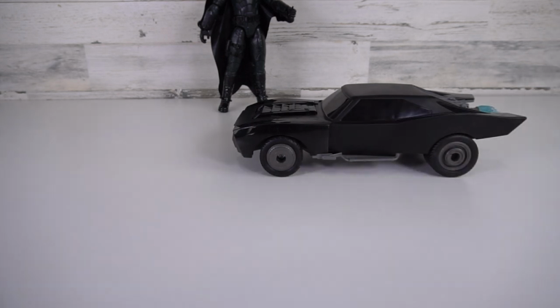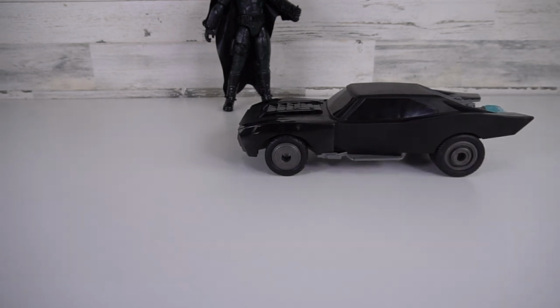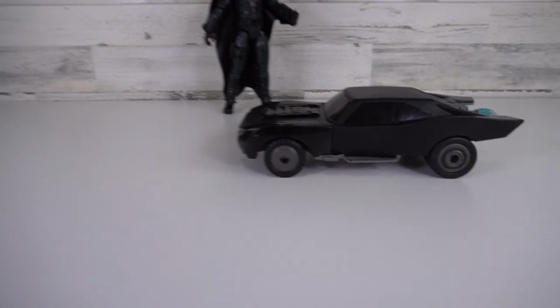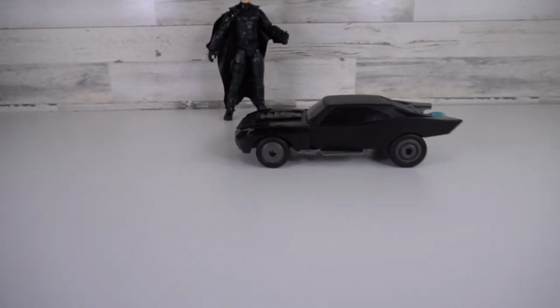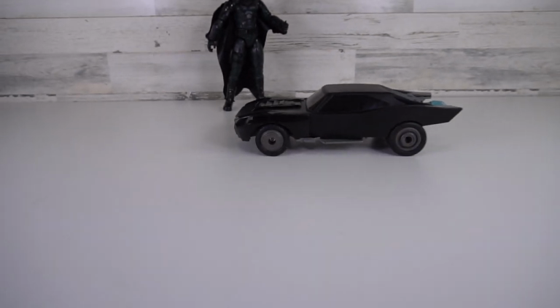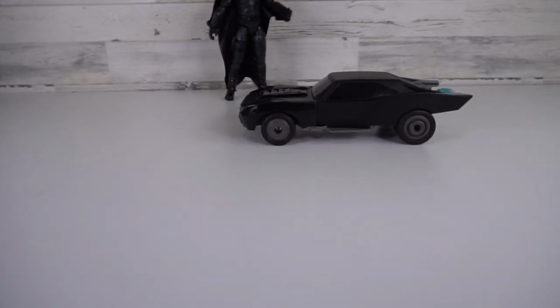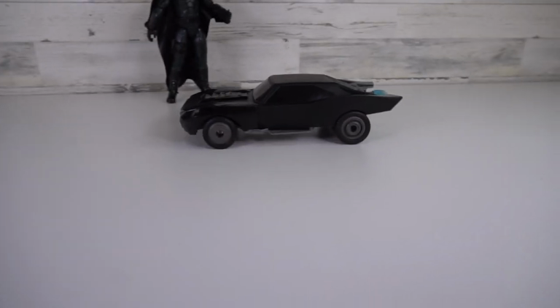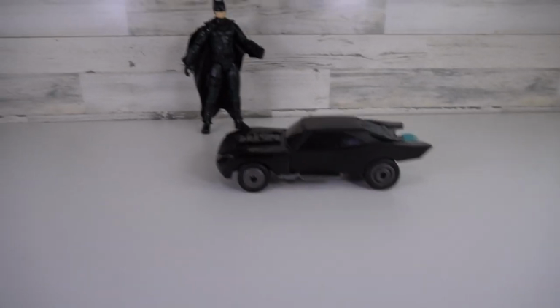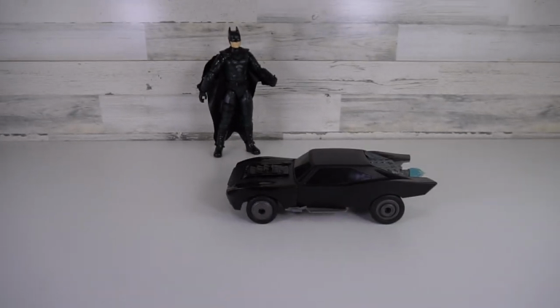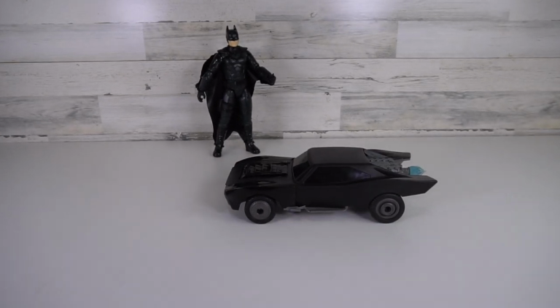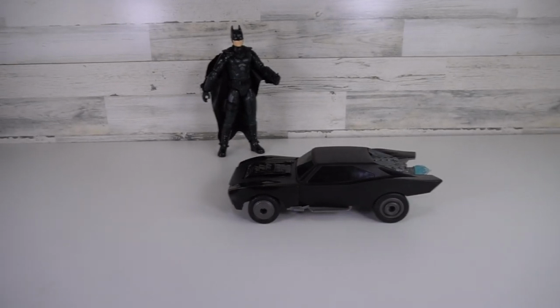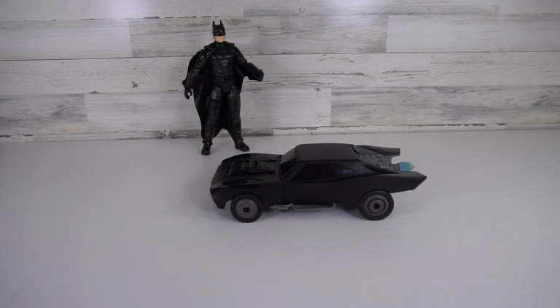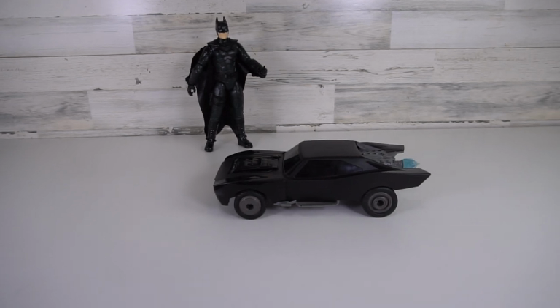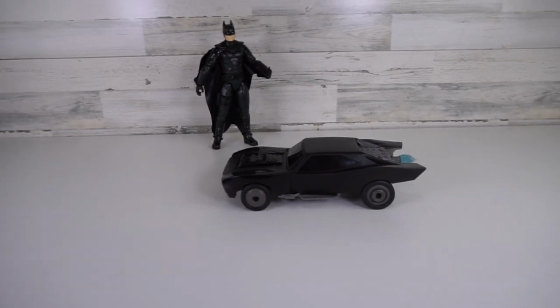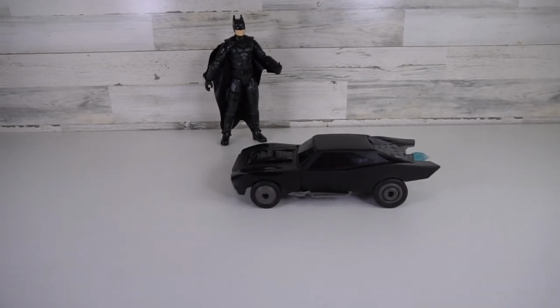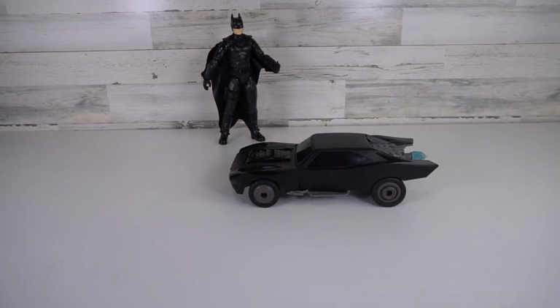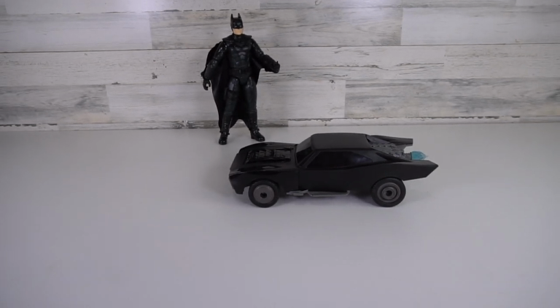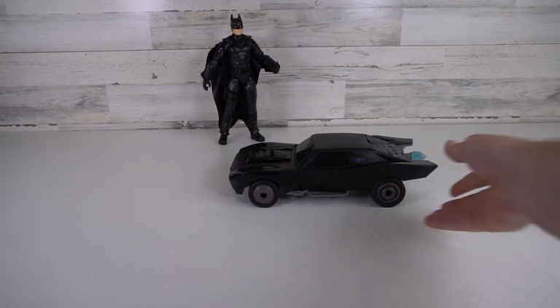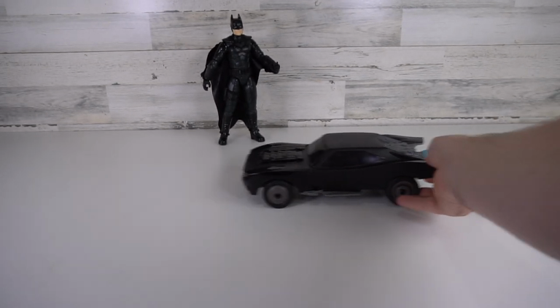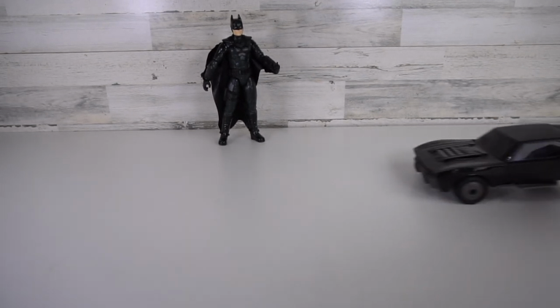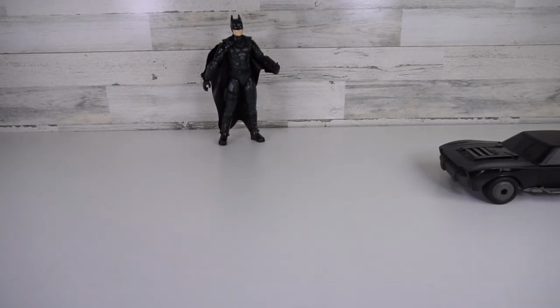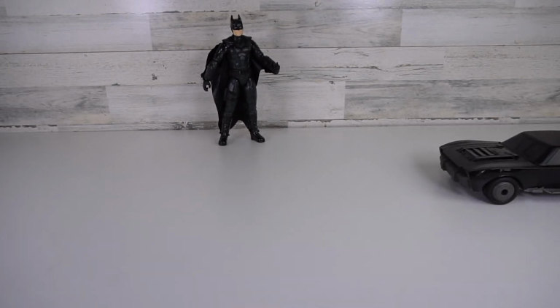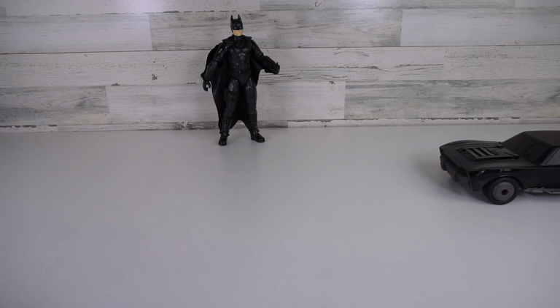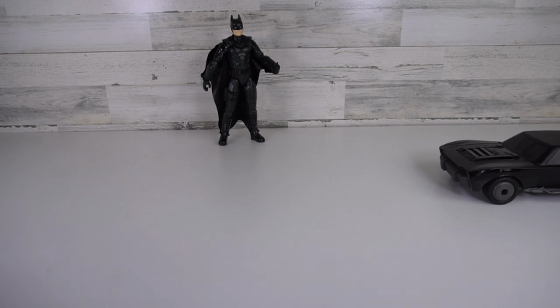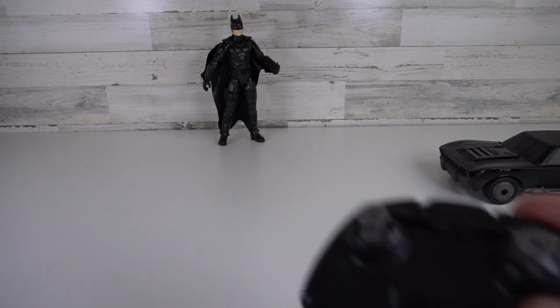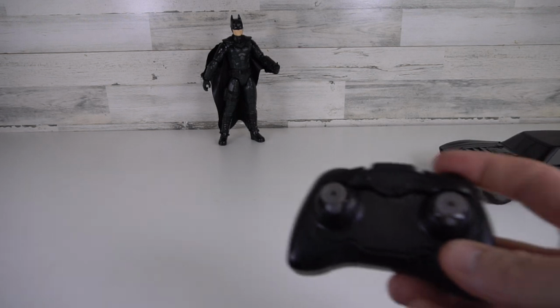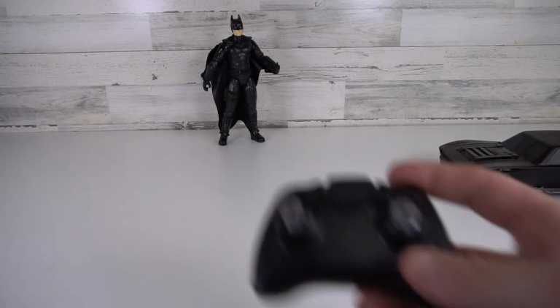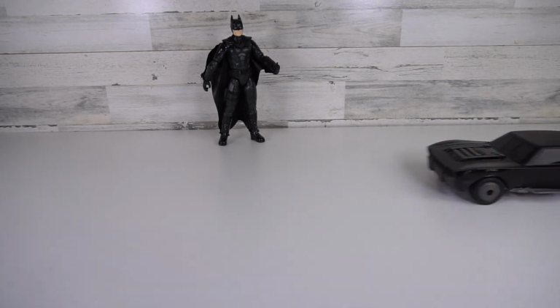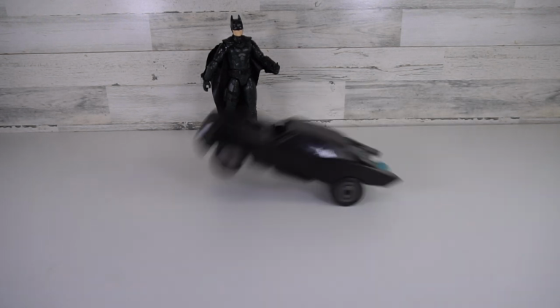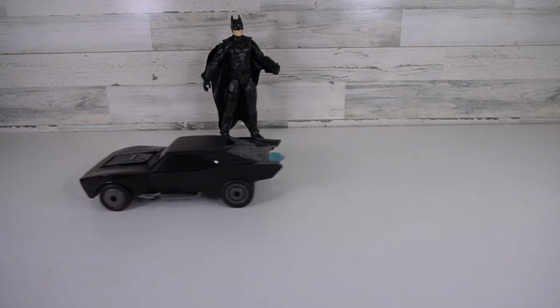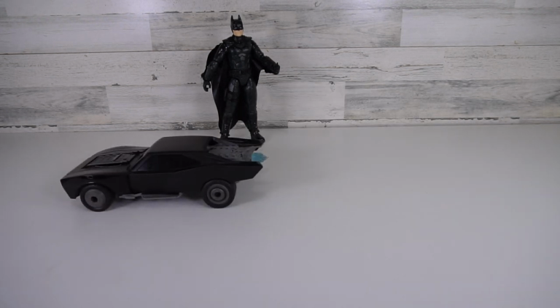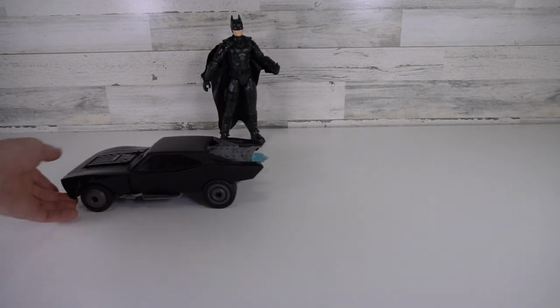So let's check this out. Let's back it up and I'll show you exactly what happens. We've got the 12-inch Batman figure there in the background. So let's hit that wheelie button — watch this — it does a little wheelie.